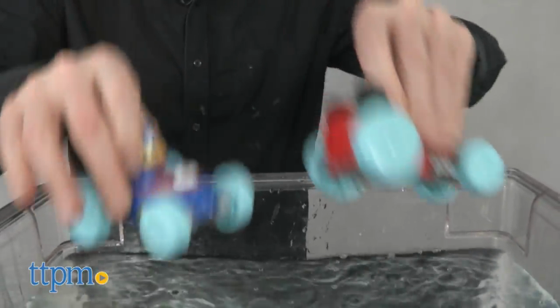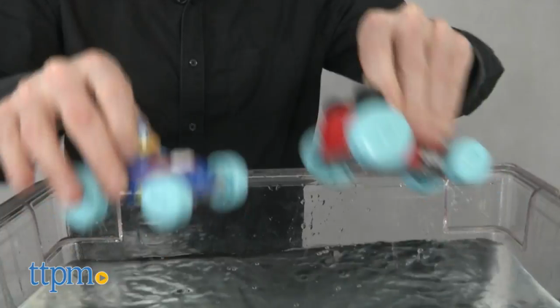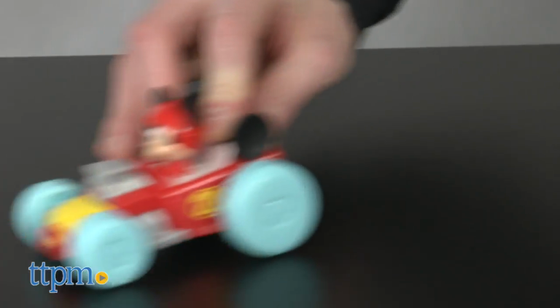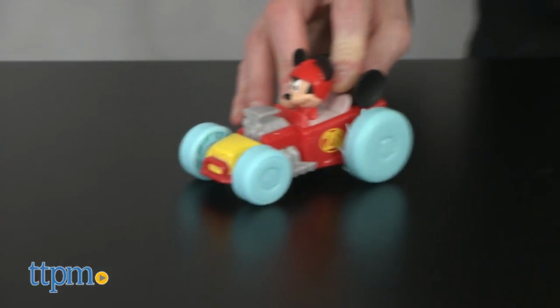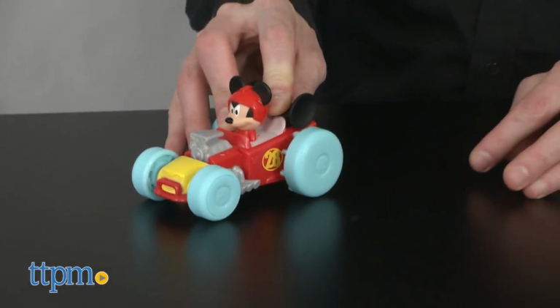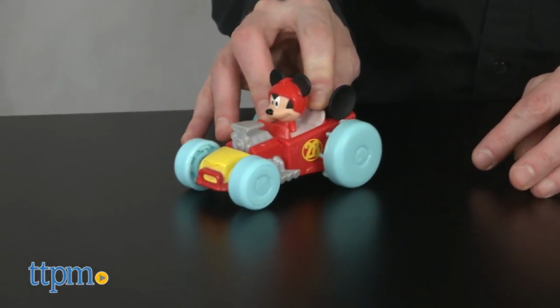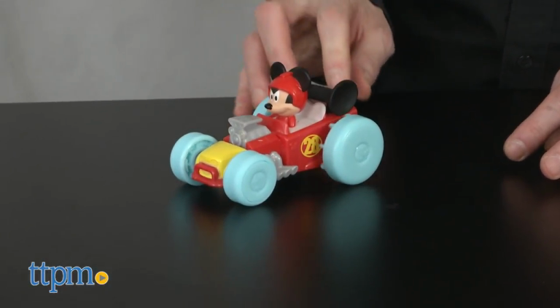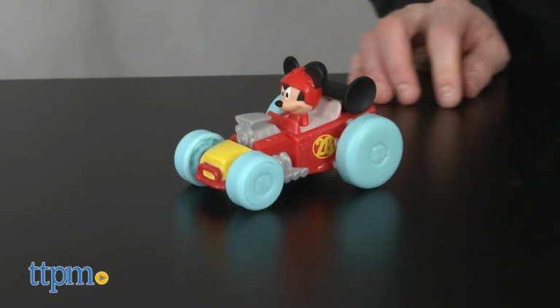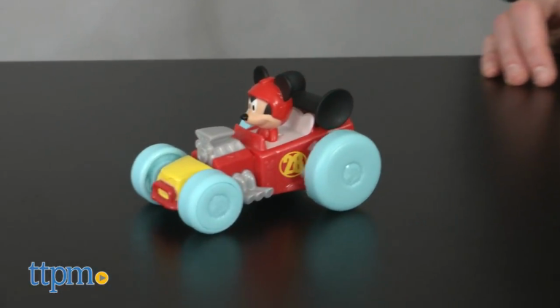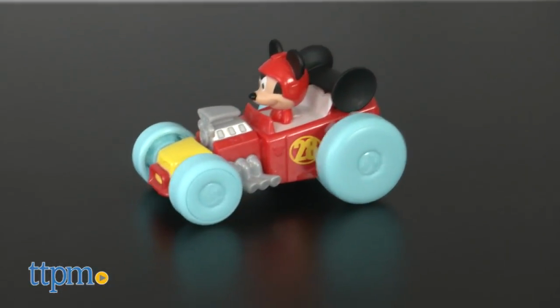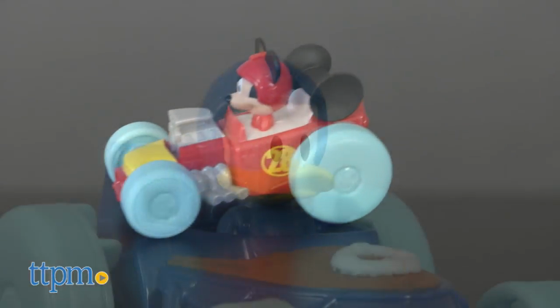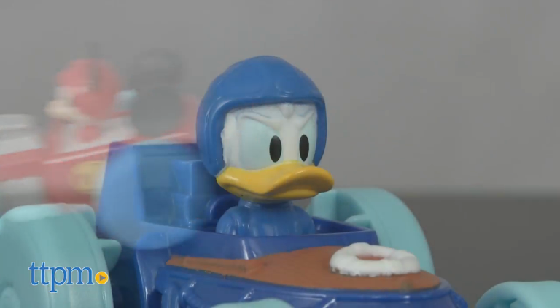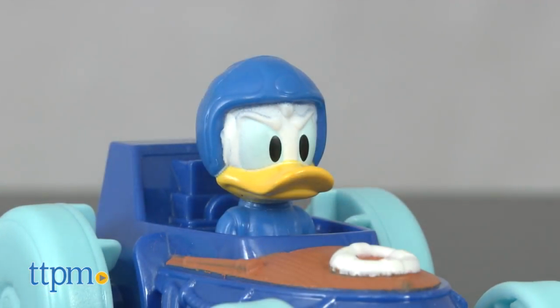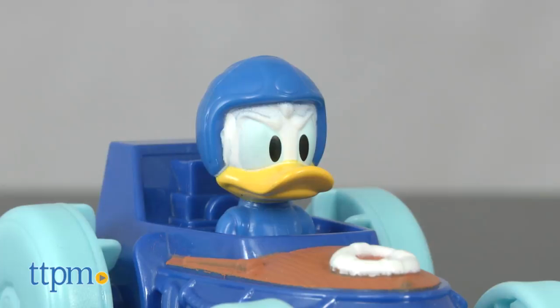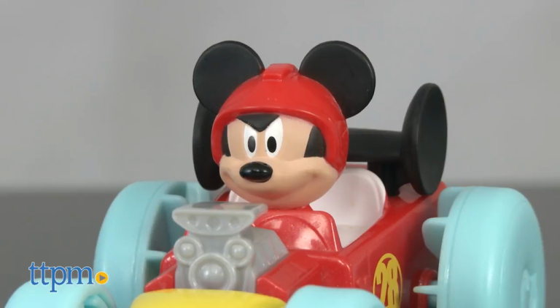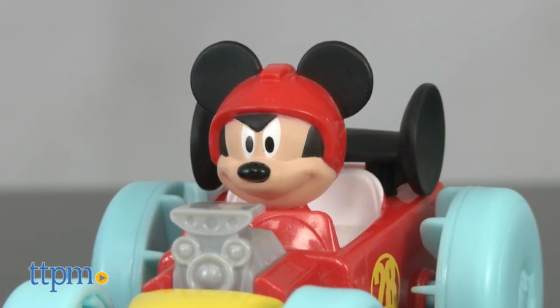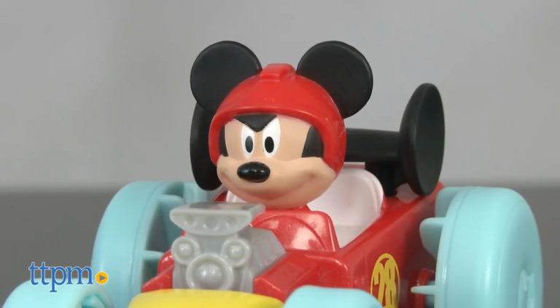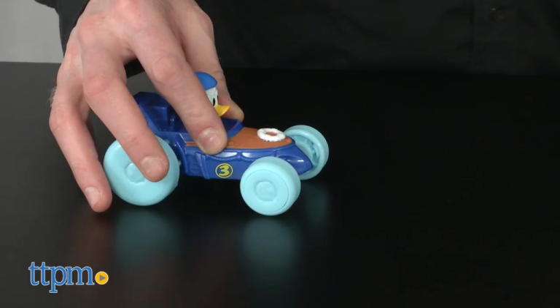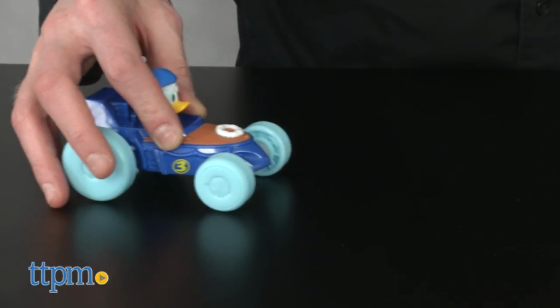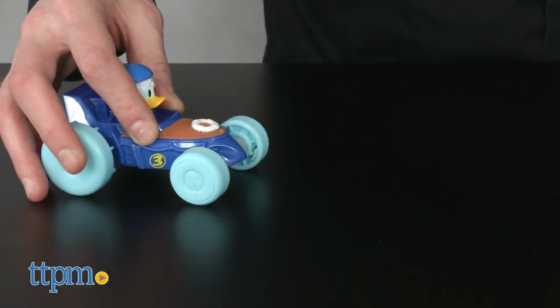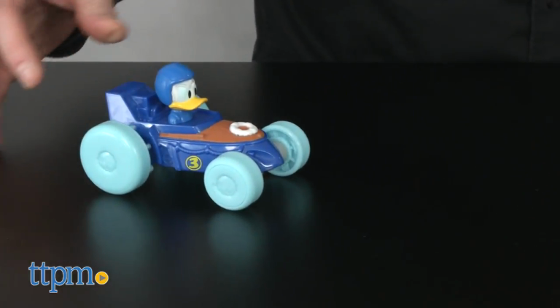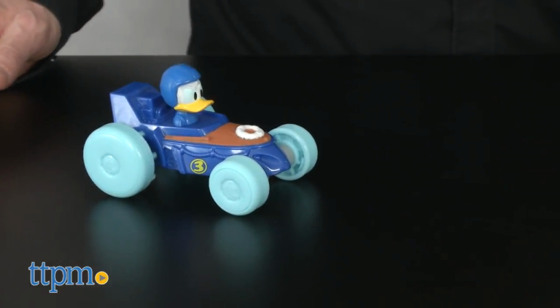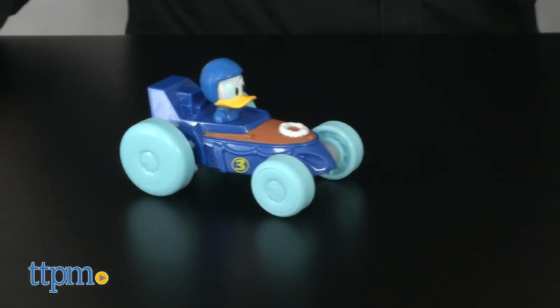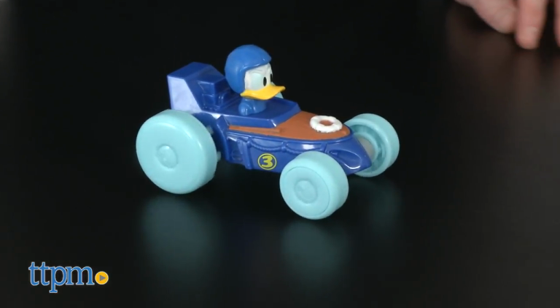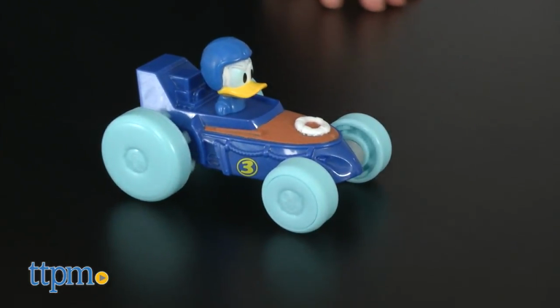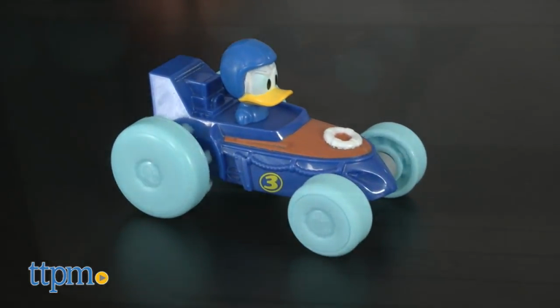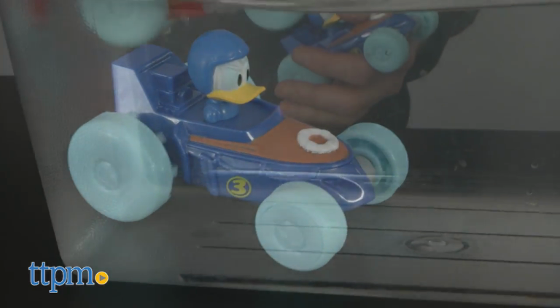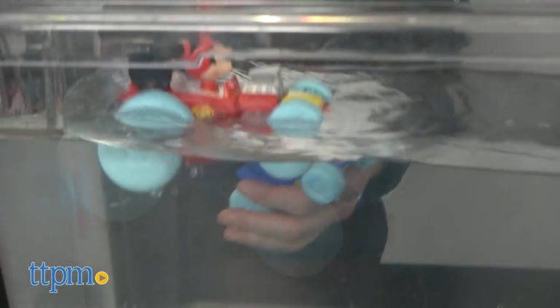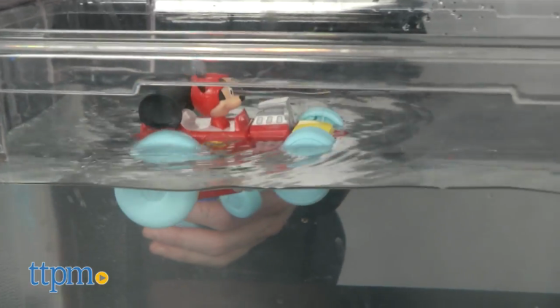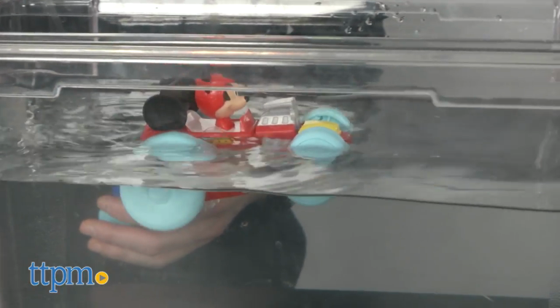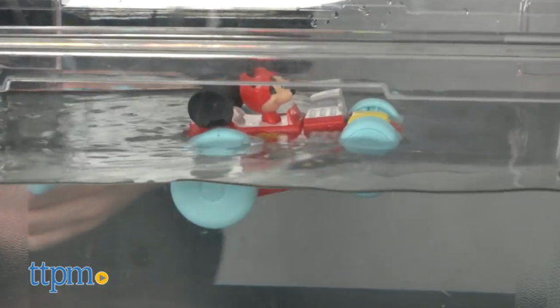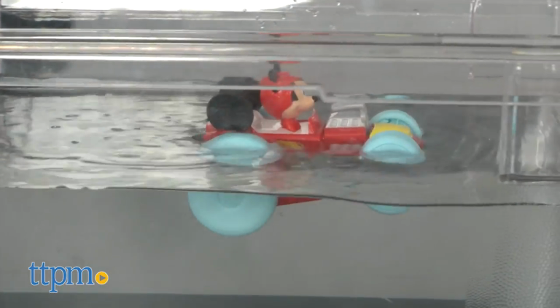Grab your towel and the Roadster Racers. I've never seen Mickey or Donald so determined. Look at those faces. So no matter the road conditions, these two Splashin' Speedsters are in it to win it.